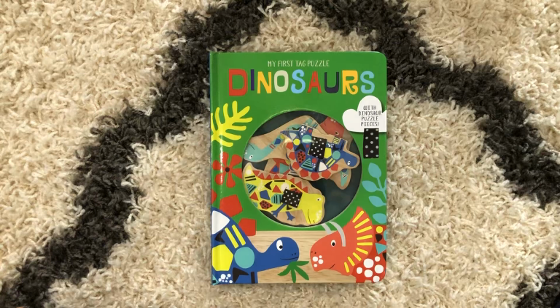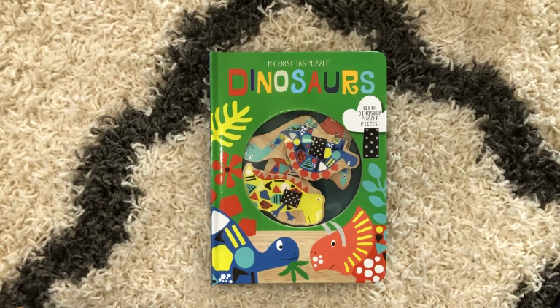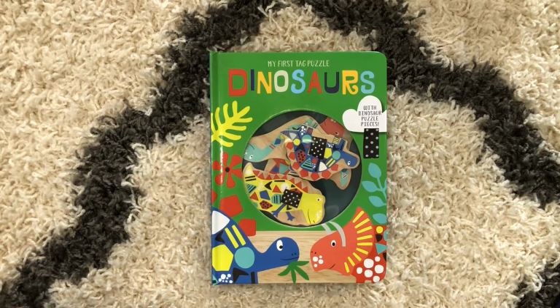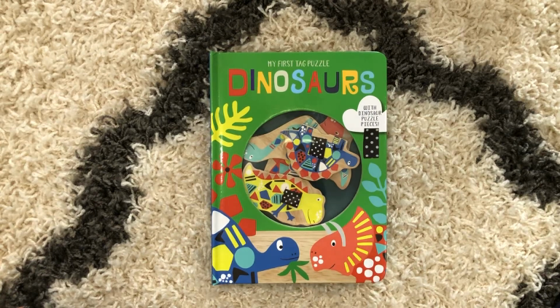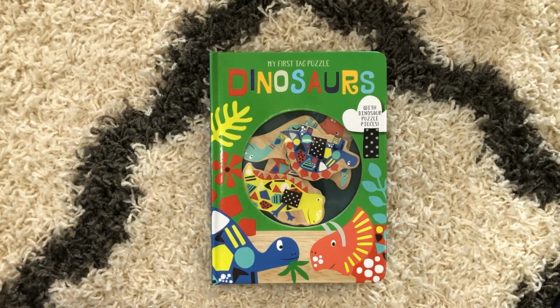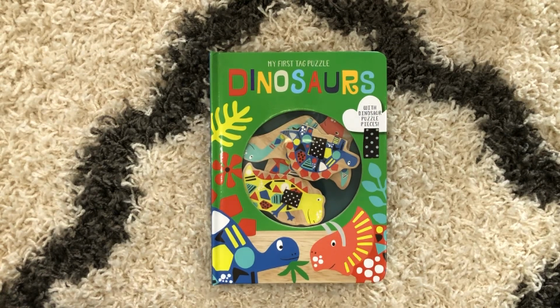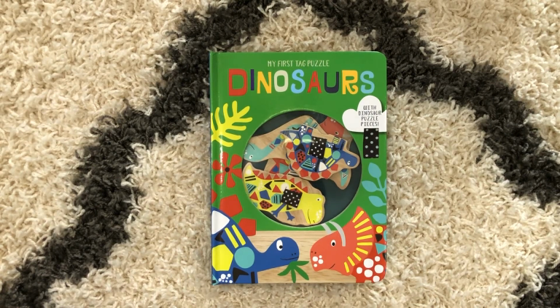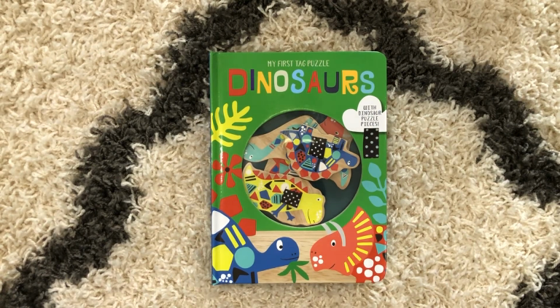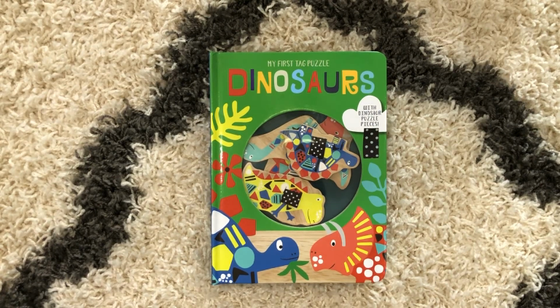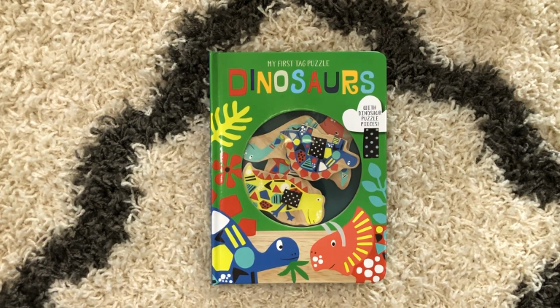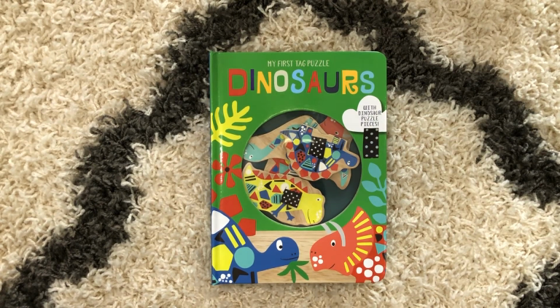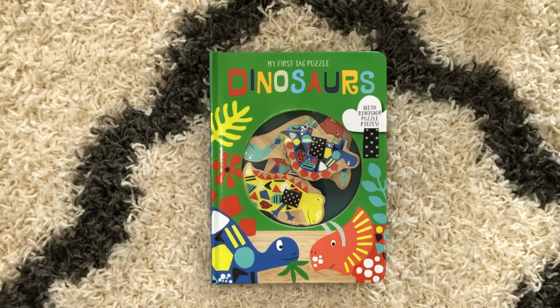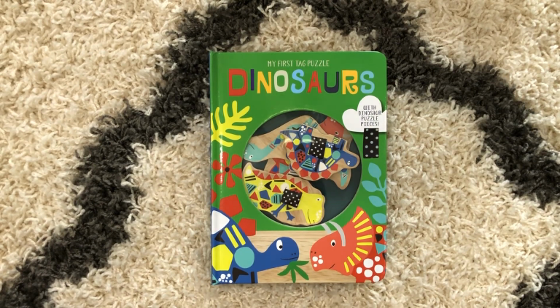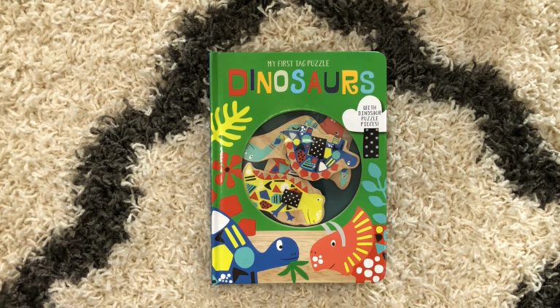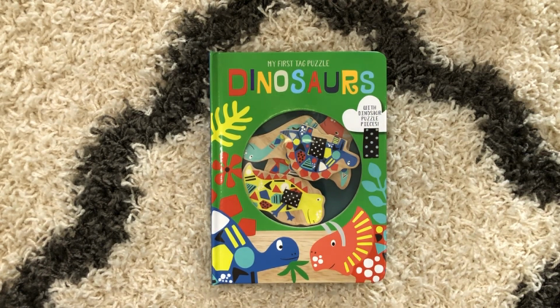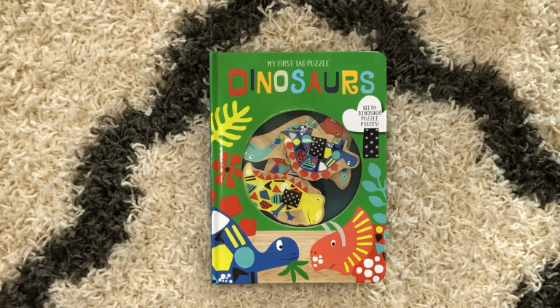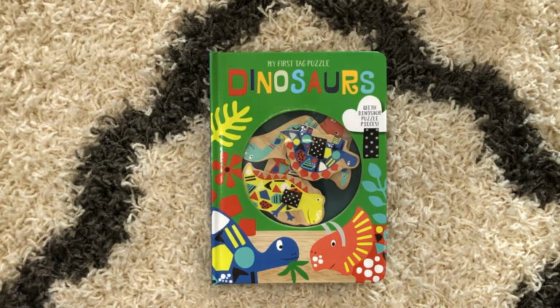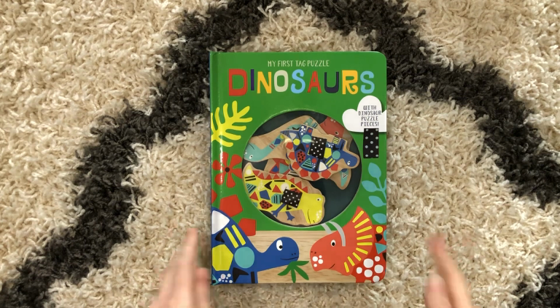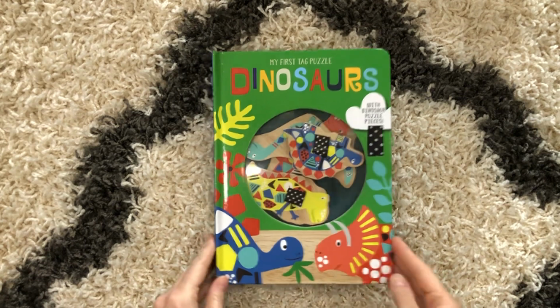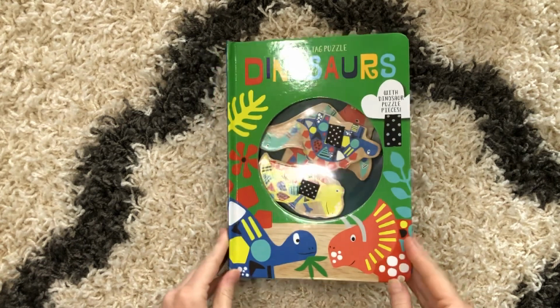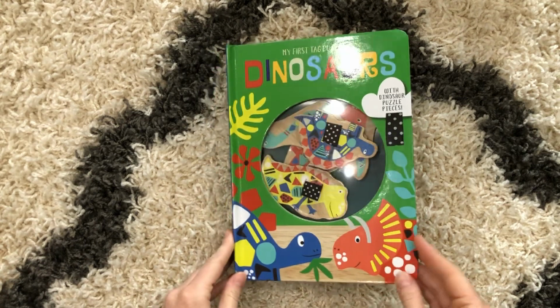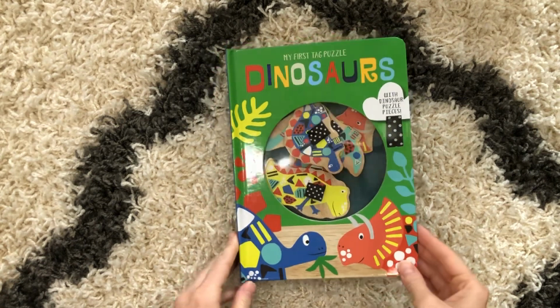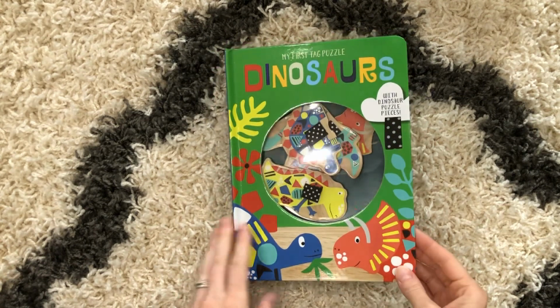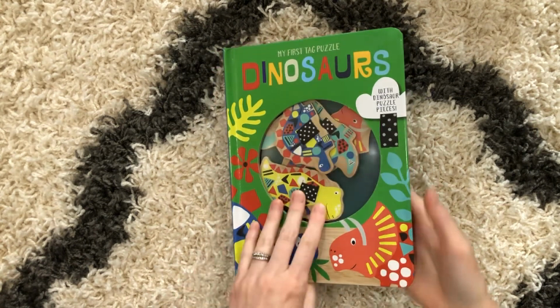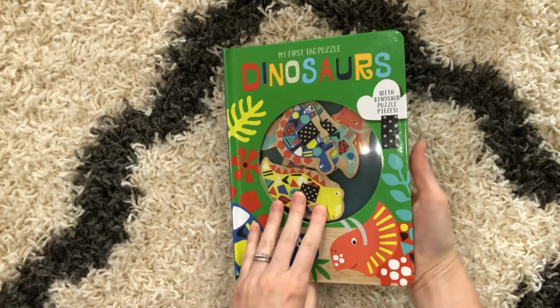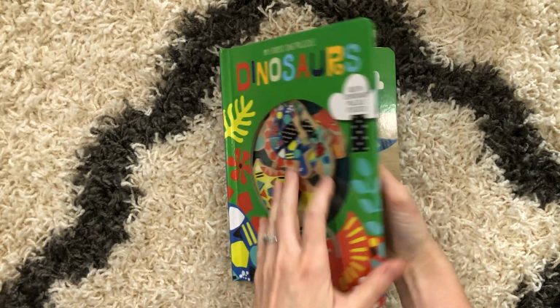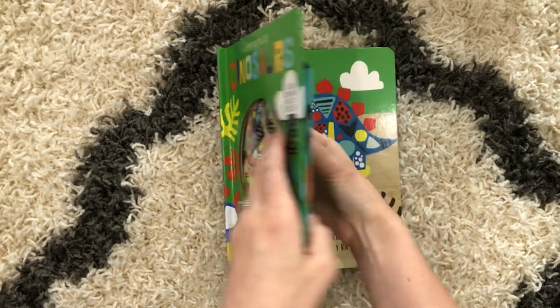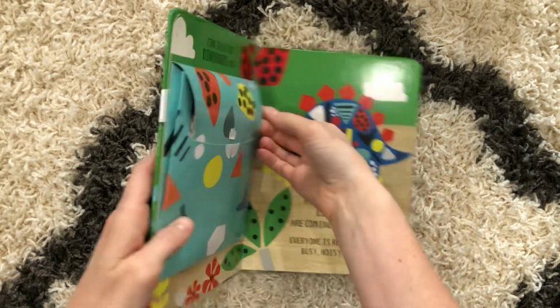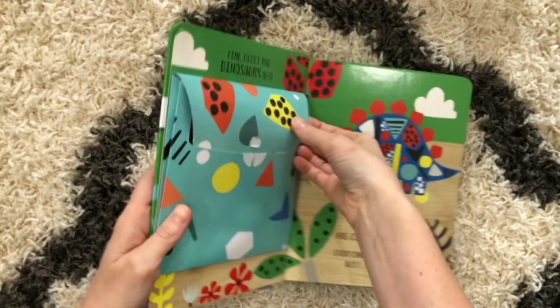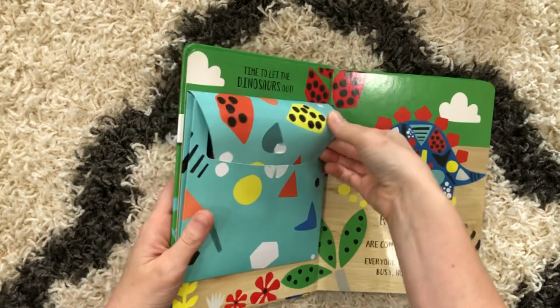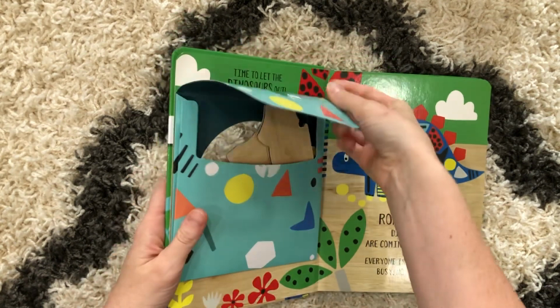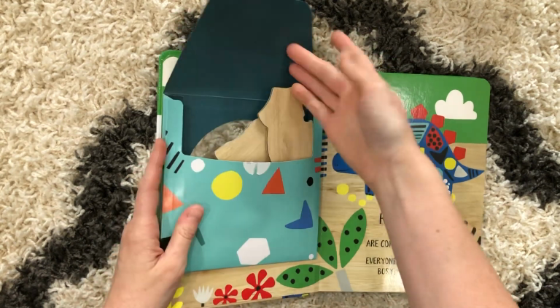Hi, welcome to Amy's Reading Nook. I want to show you a brand new concept book. This is one of our tag puzzles — this is Dinosaur — and I want to show you why it's called a tag puzzle.